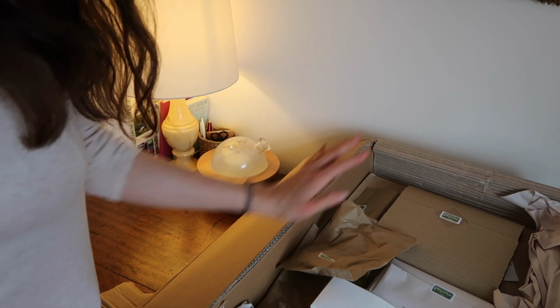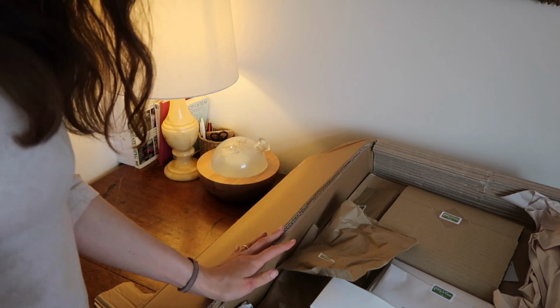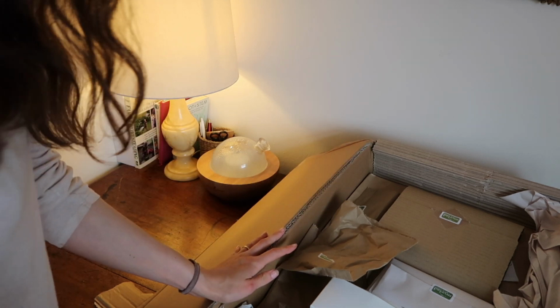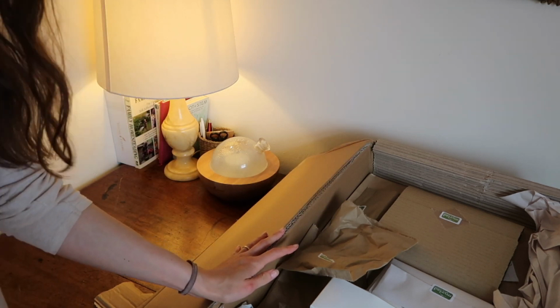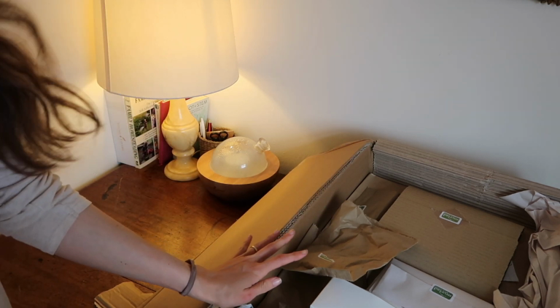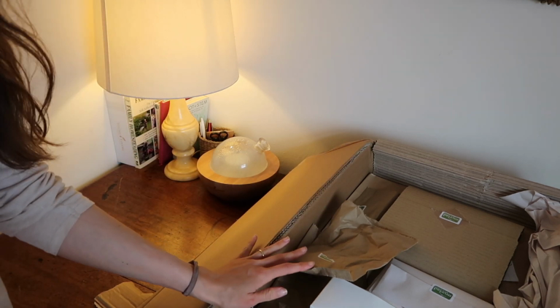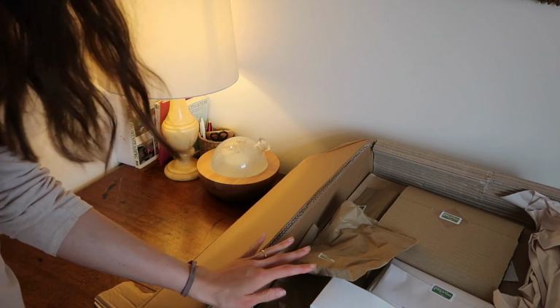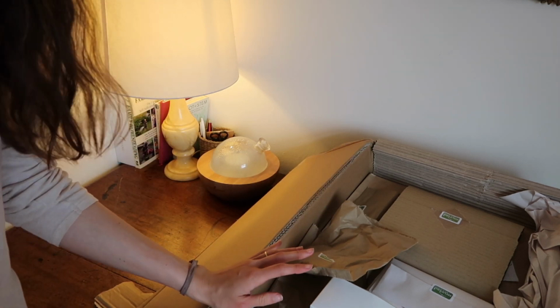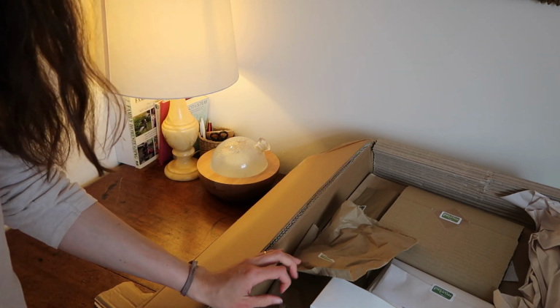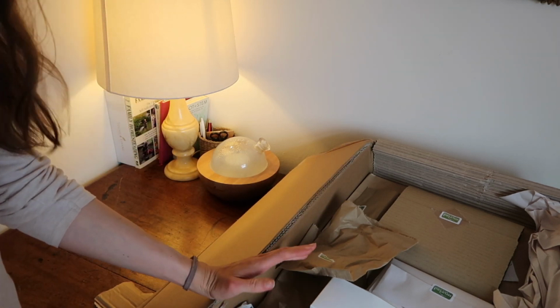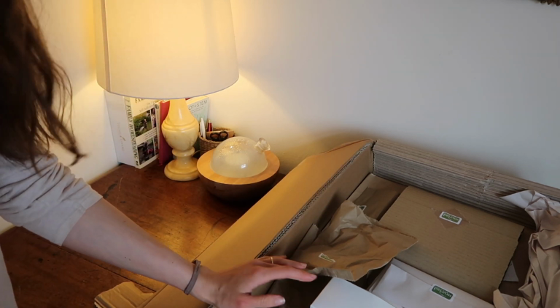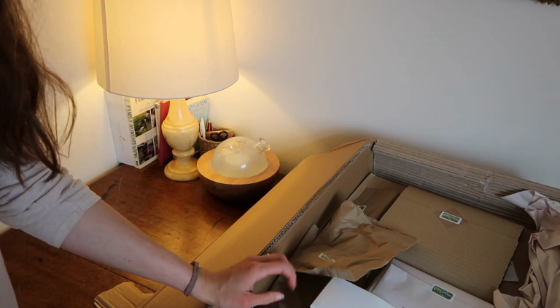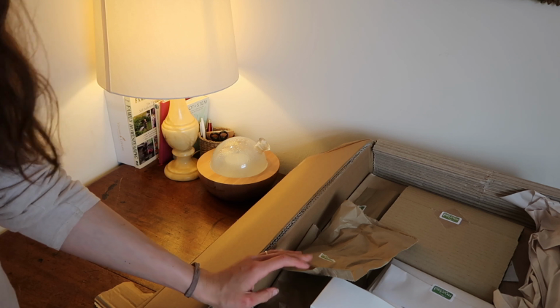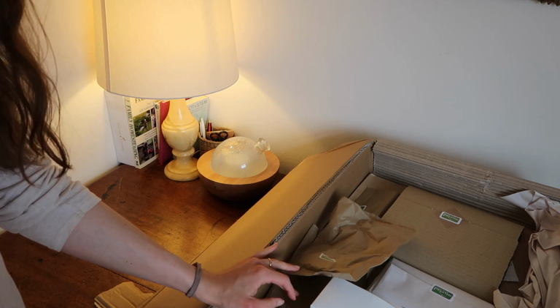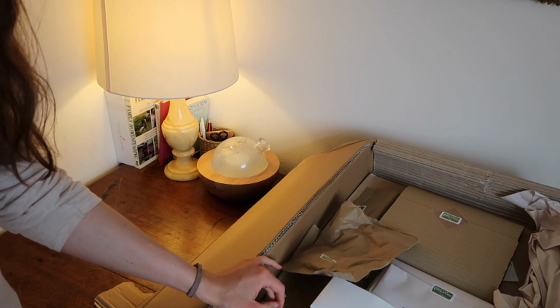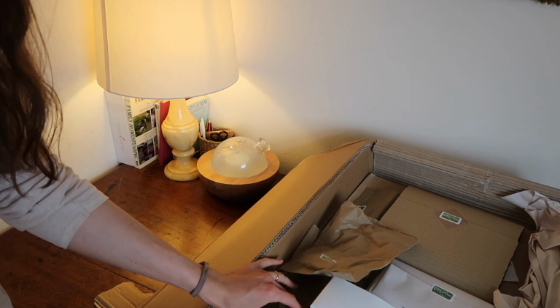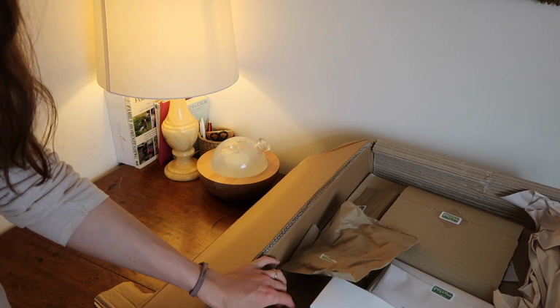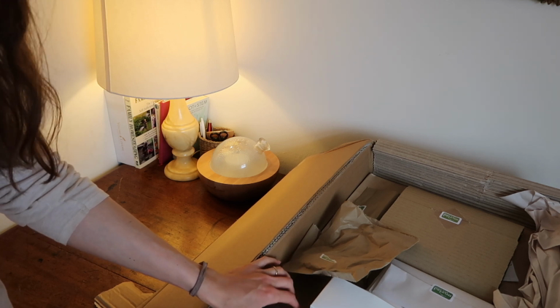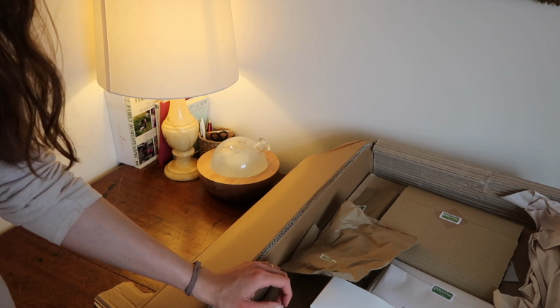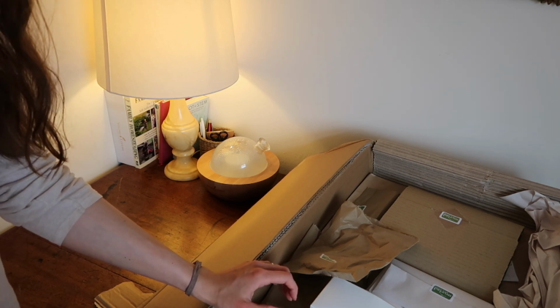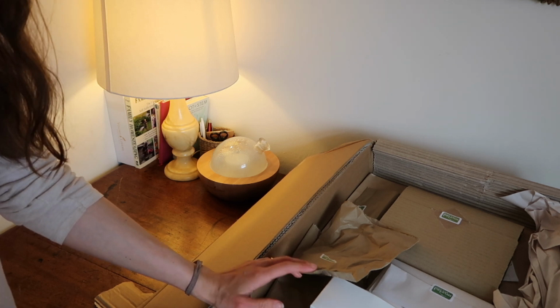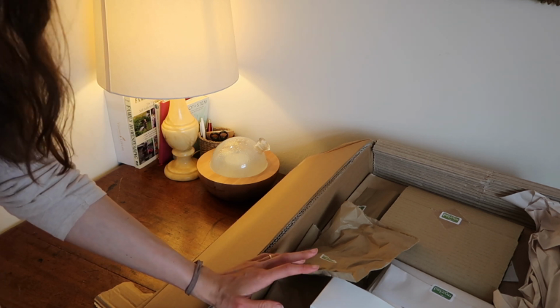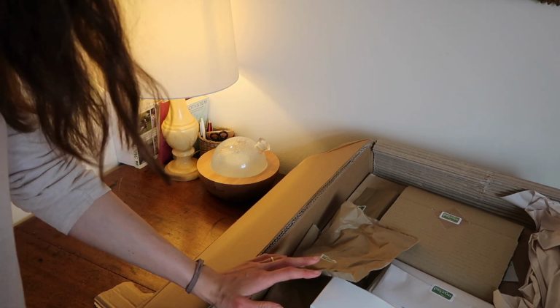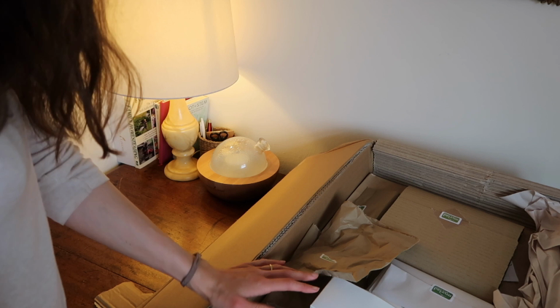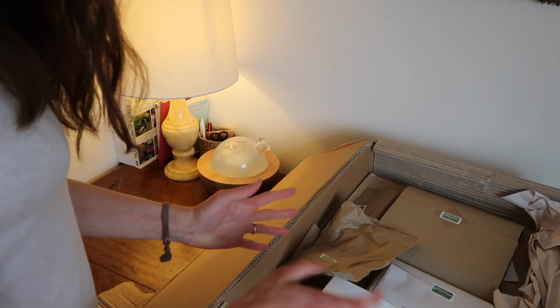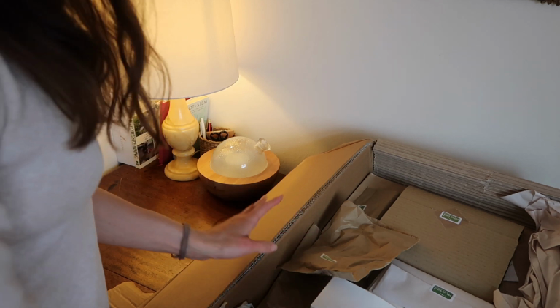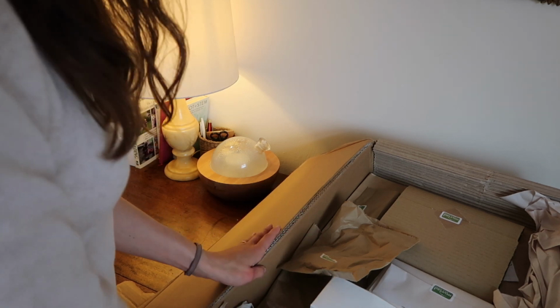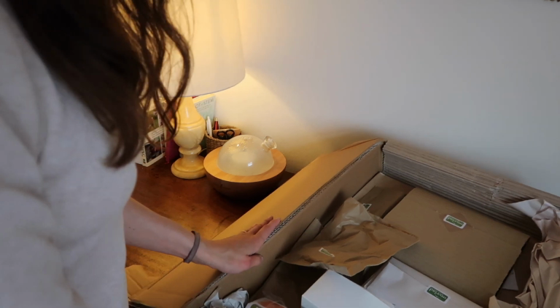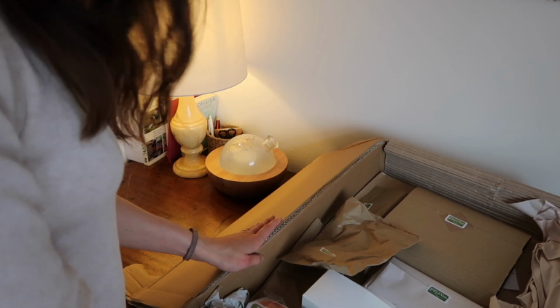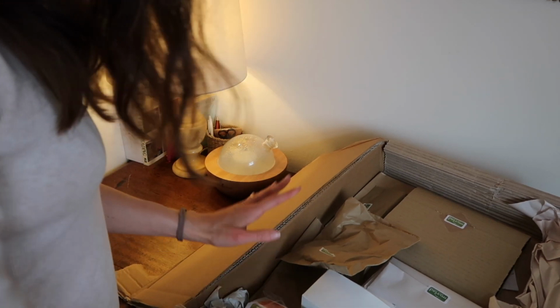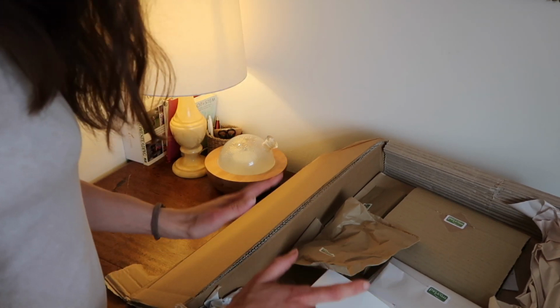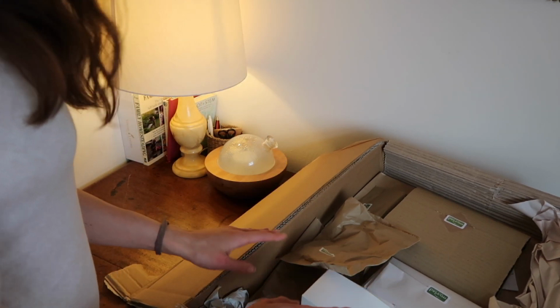I got this lovely order of toys and things that I thought would work for a preschool environment for my son. I thought I would share them here in the video and it would be quite fun to unpack them on camera.